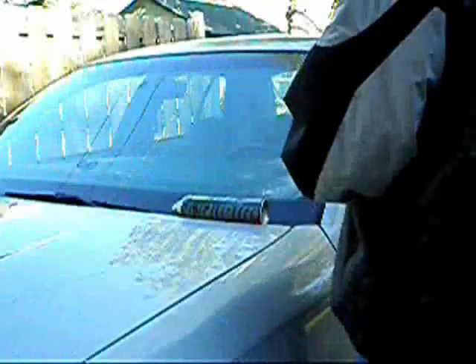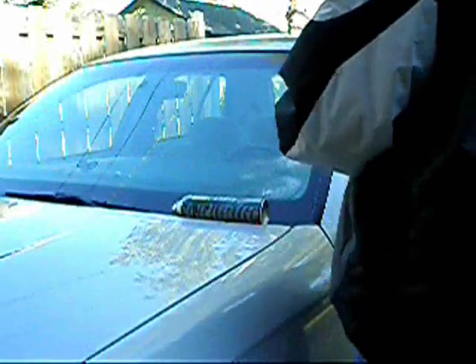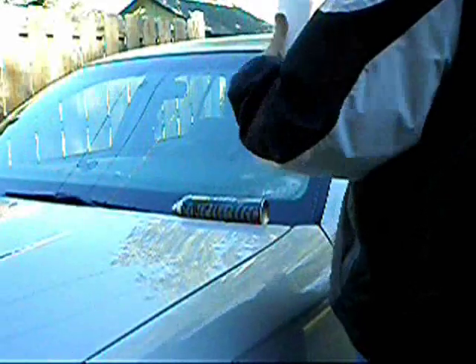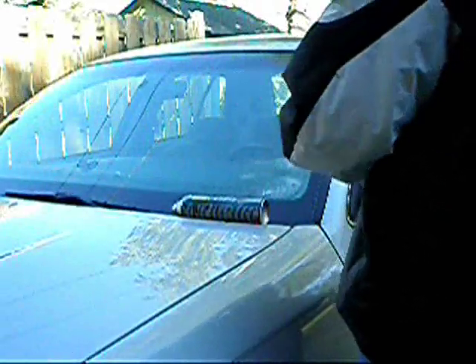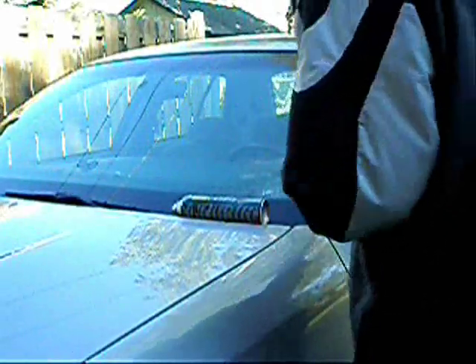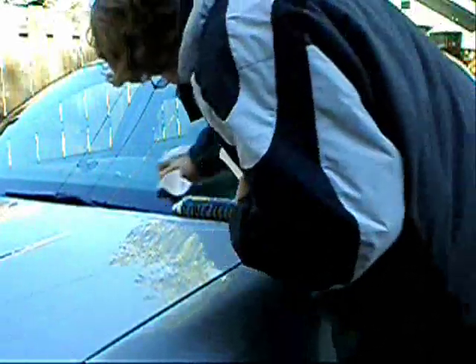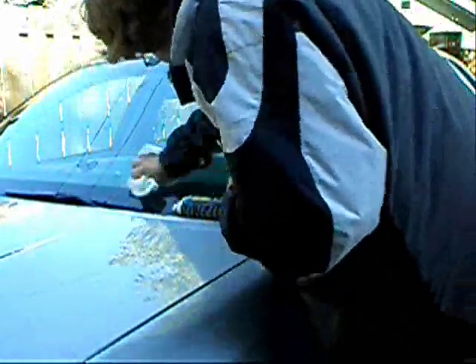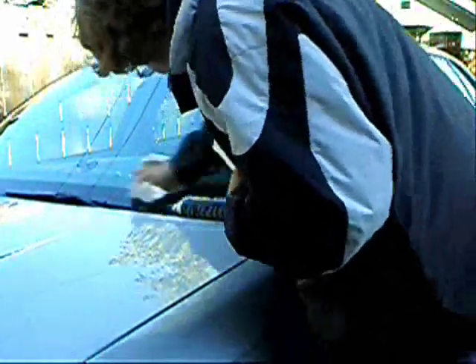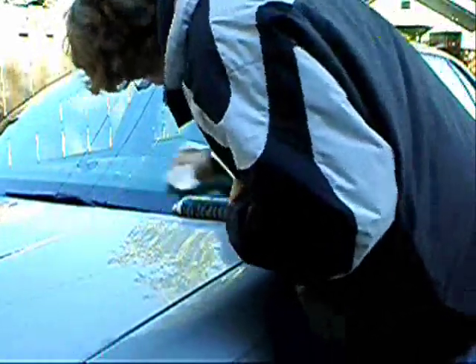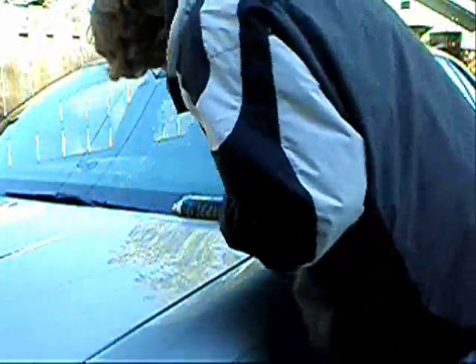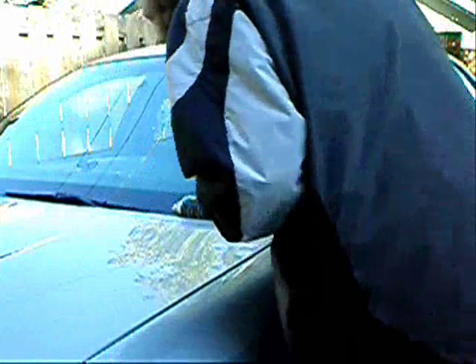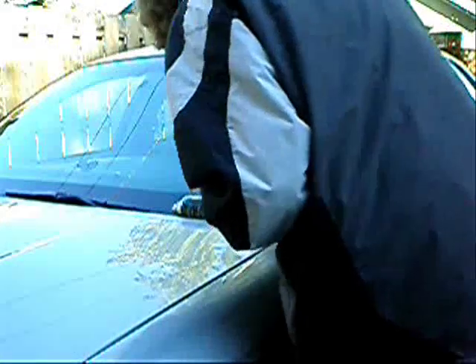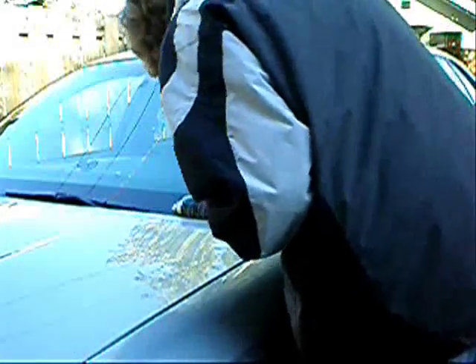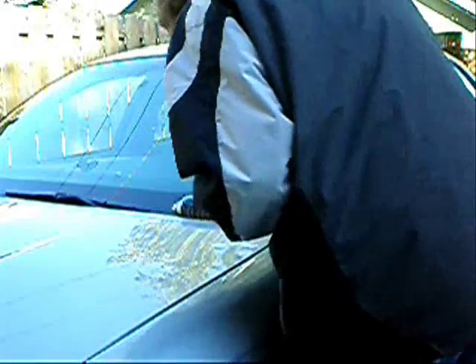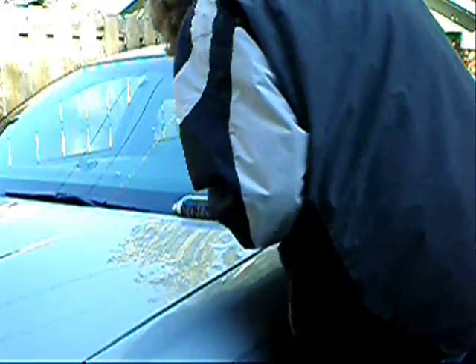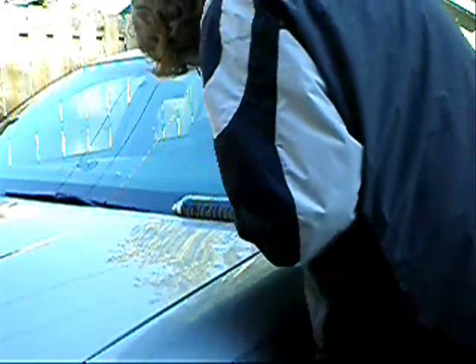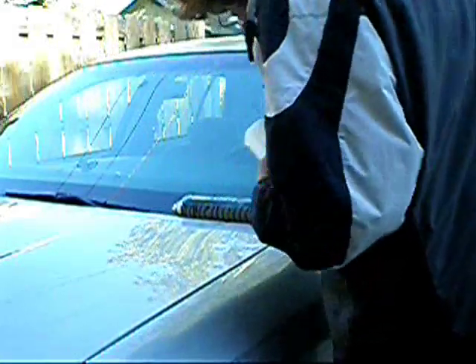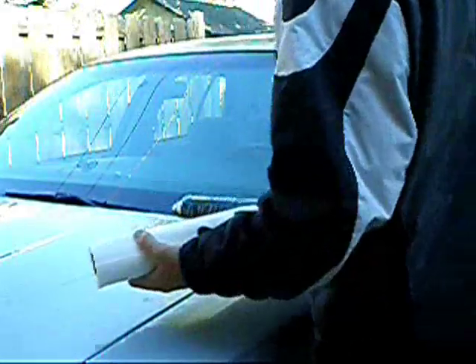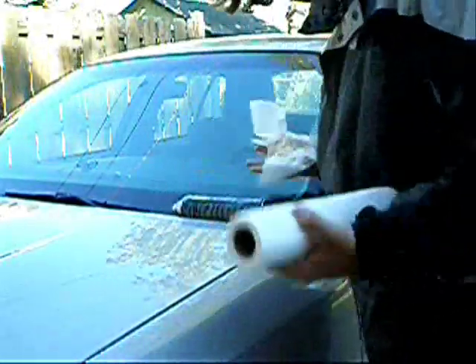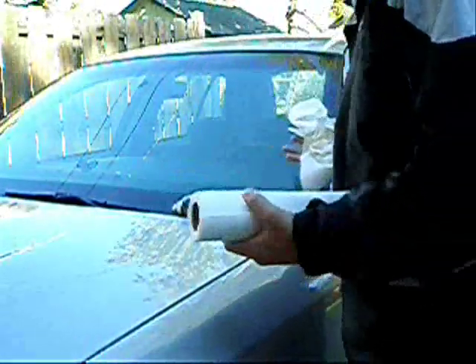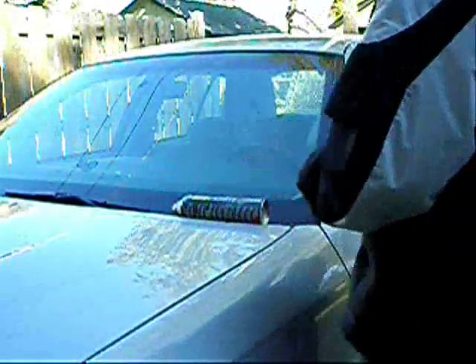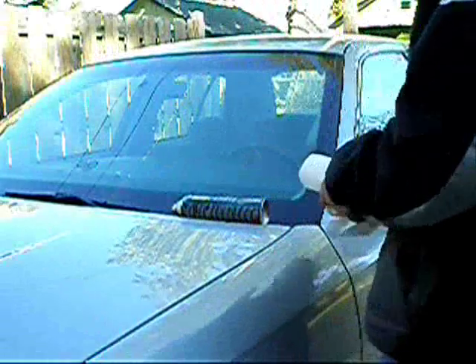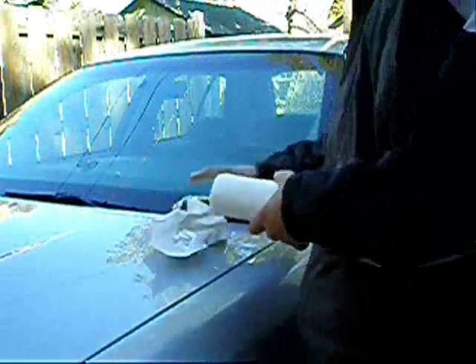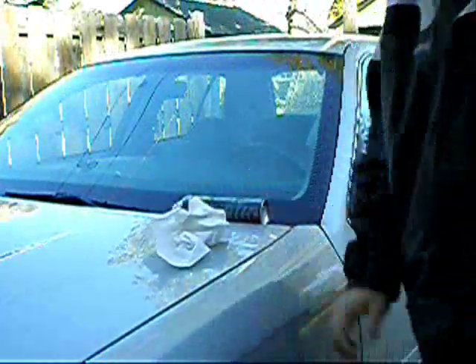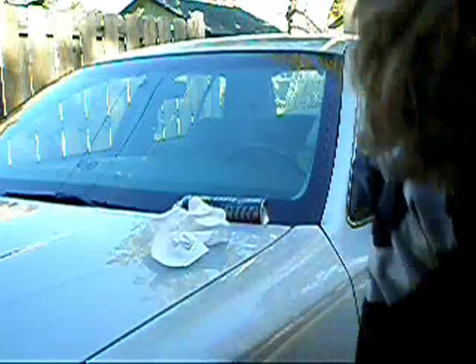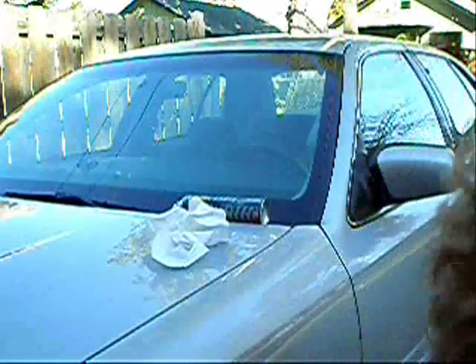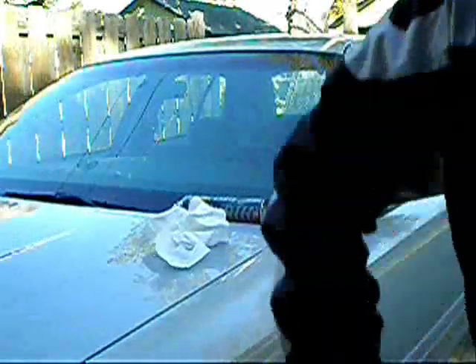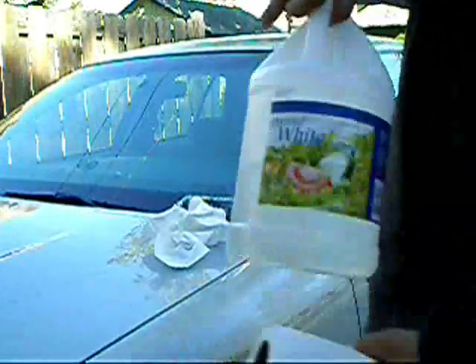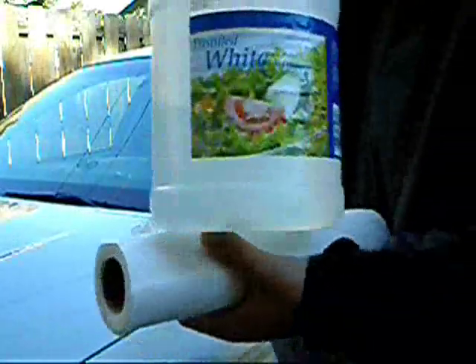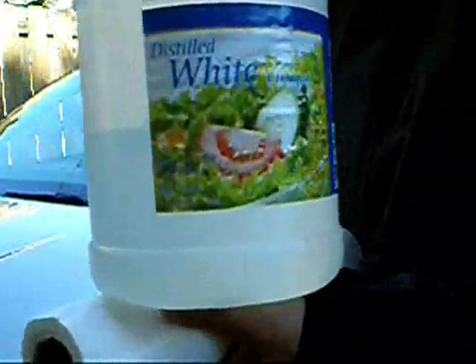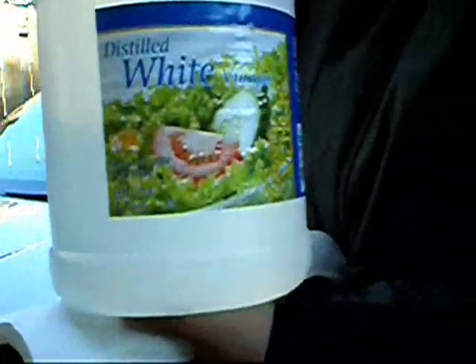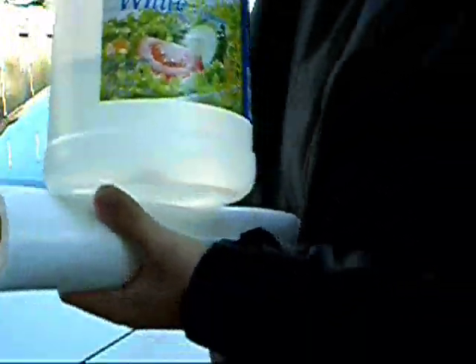Have you ever wondered how to get your windows squeaky clean? Well I did too. It seems like just after I washed my car the windows always had watermarks that just wouldn't come out with any regular glass cleaner. What I did was use a common household cleaner that you probably wouldn't think of using — it's vinegar.